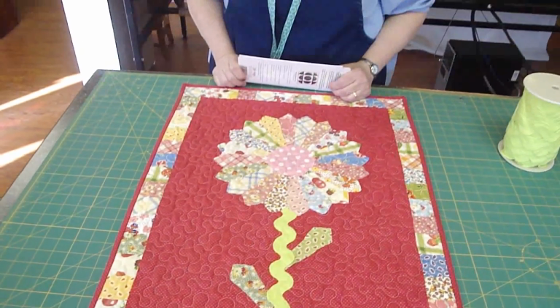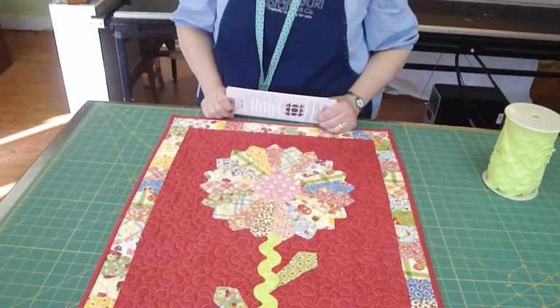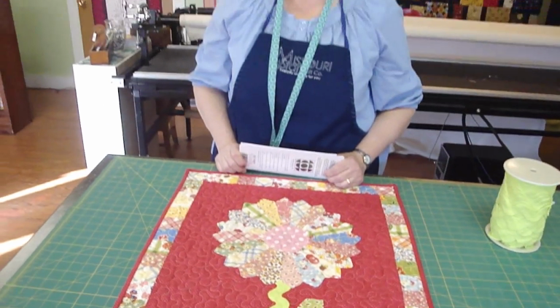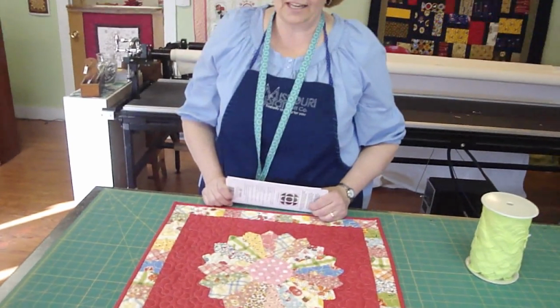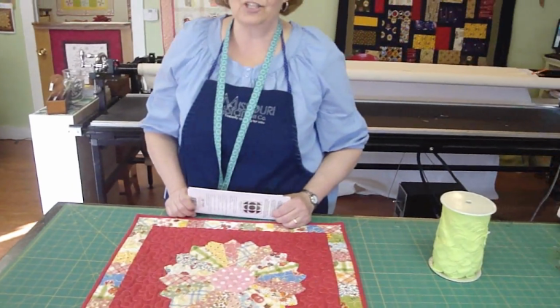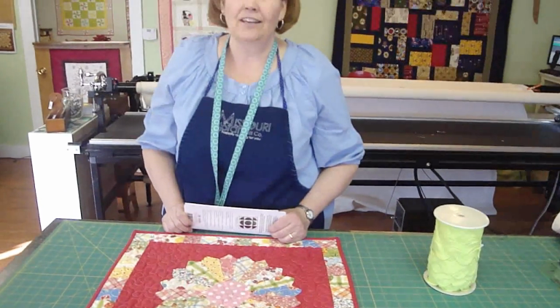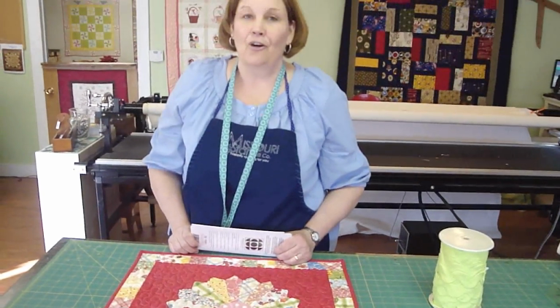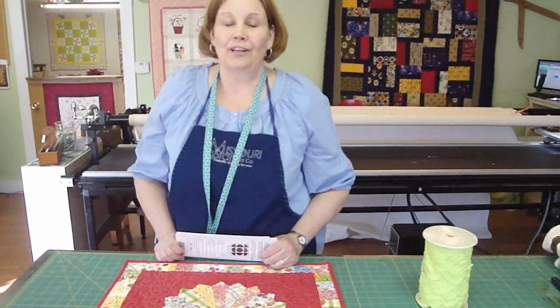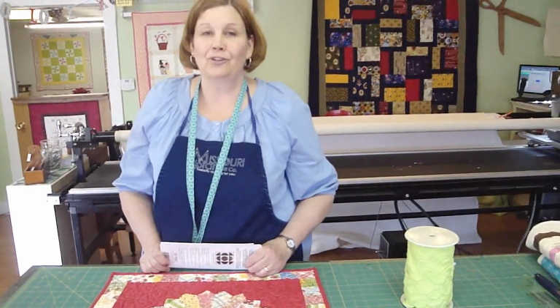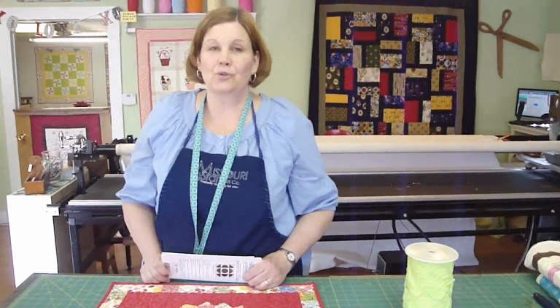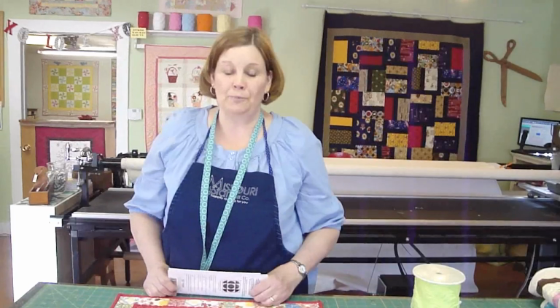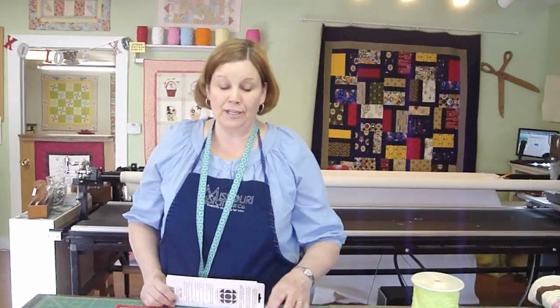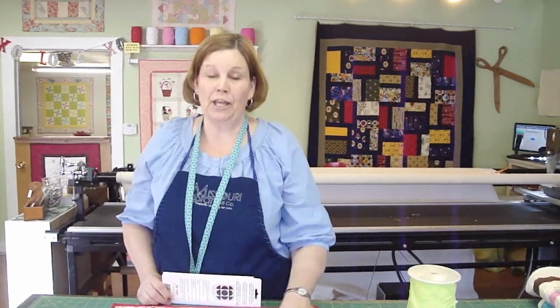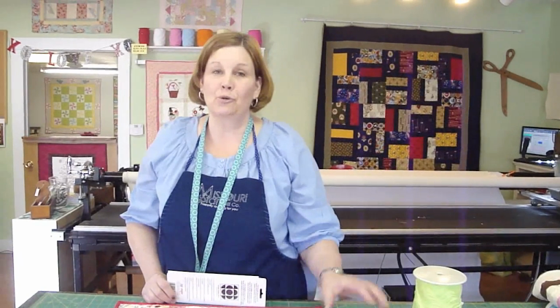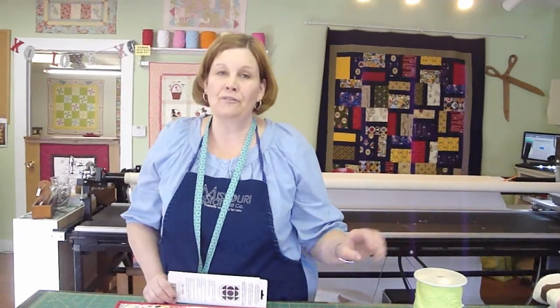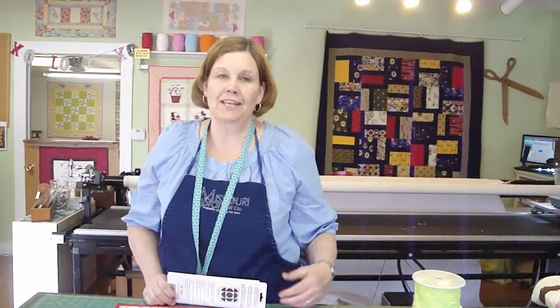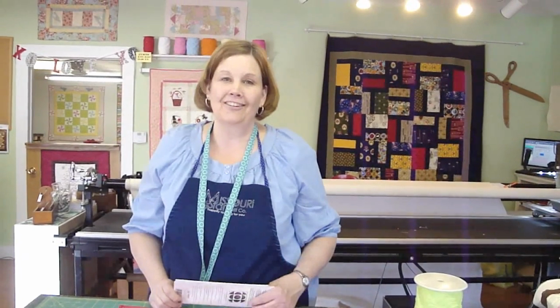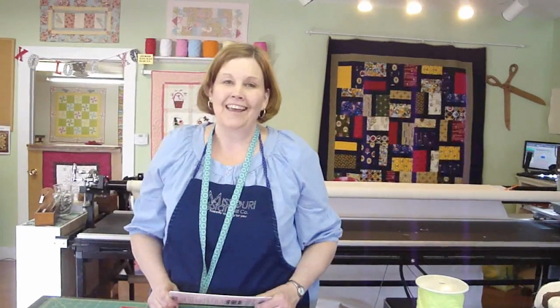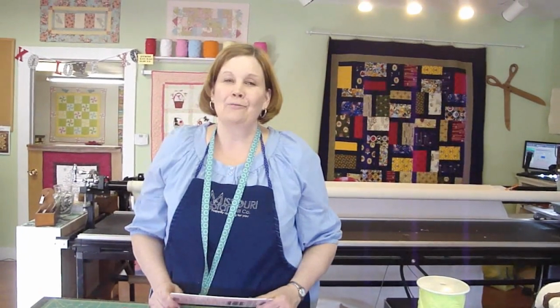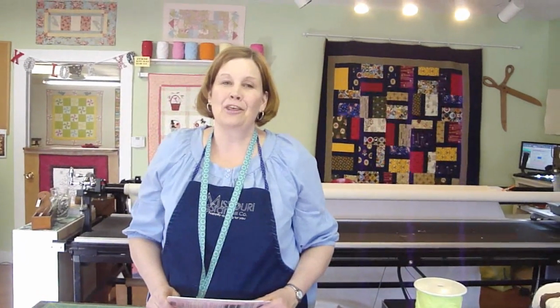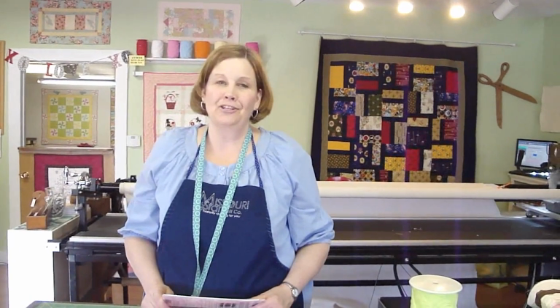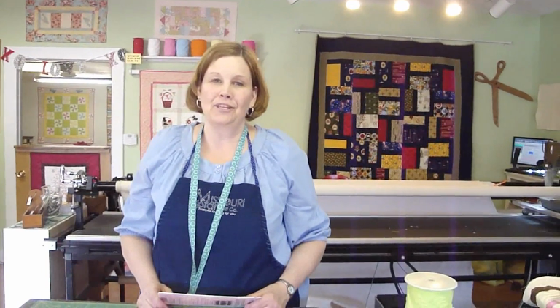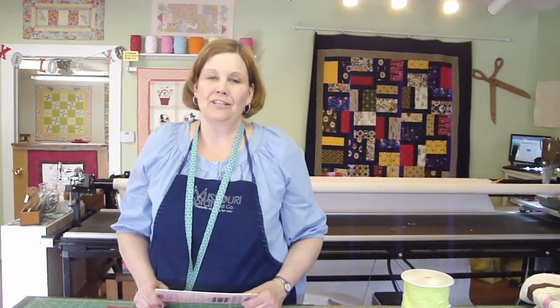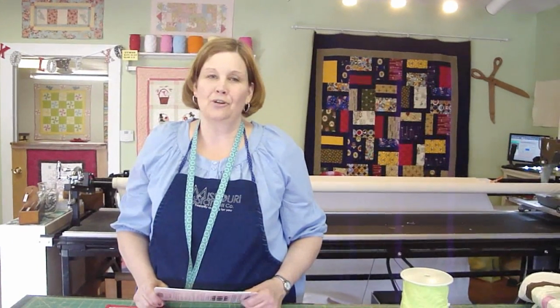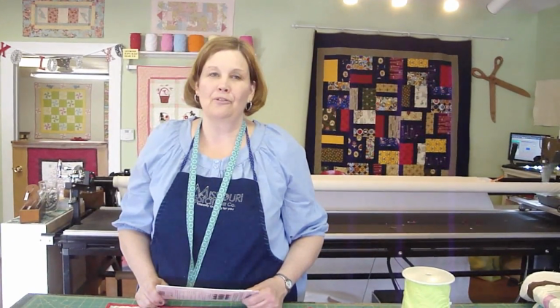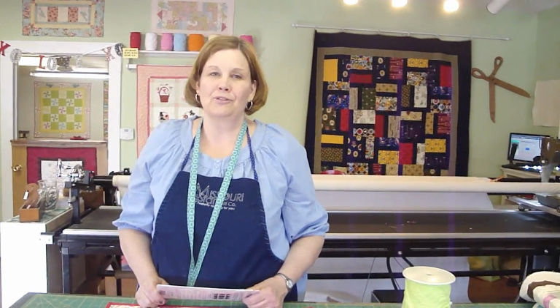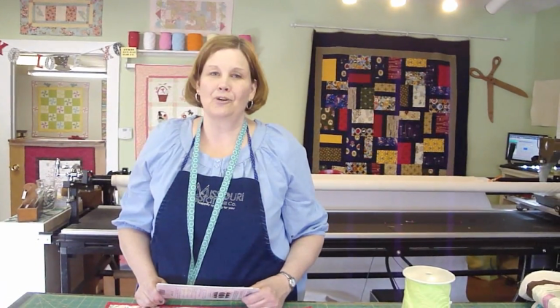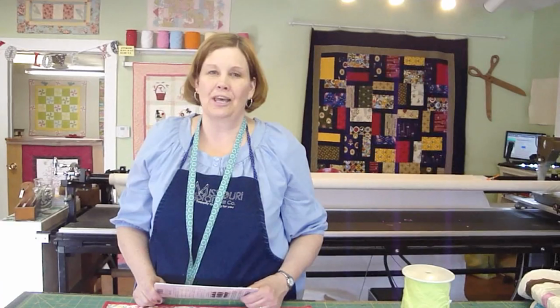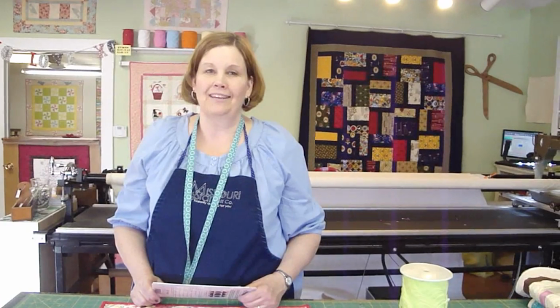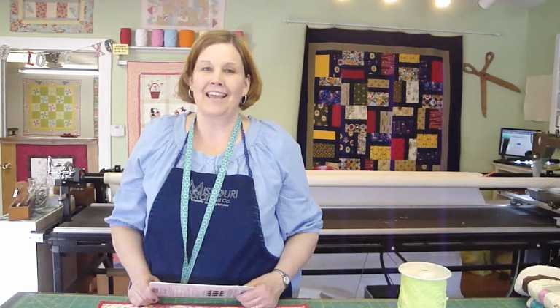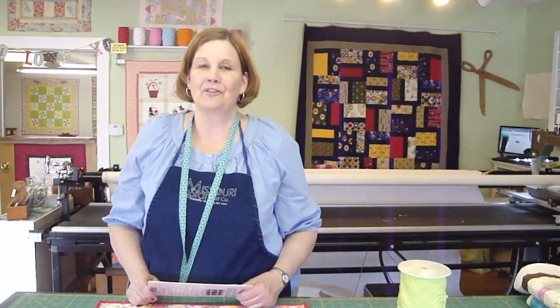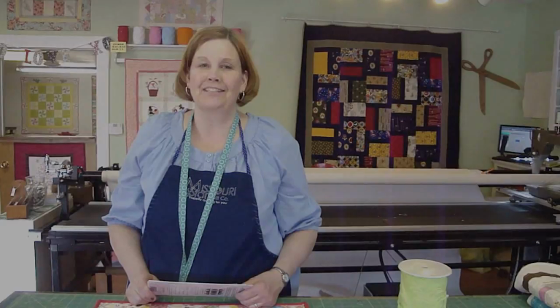It would be so cute hanging in a kitchen or a little girl's room. It would be fun to put like two or three of them together. Anyway, we thought you'd enjoy this fun tutorial from Missouri Star Quilt Company. Thanks, have a great day.